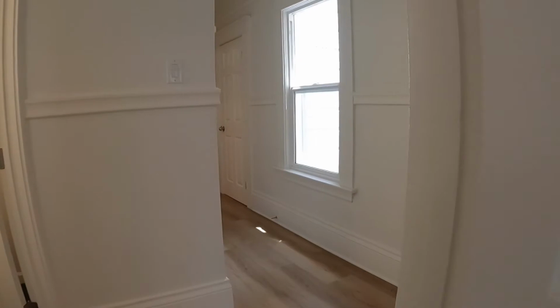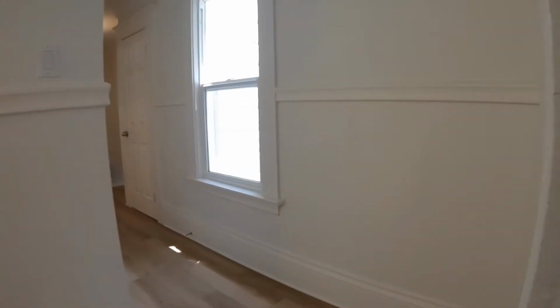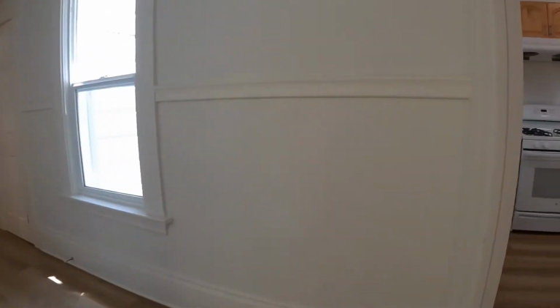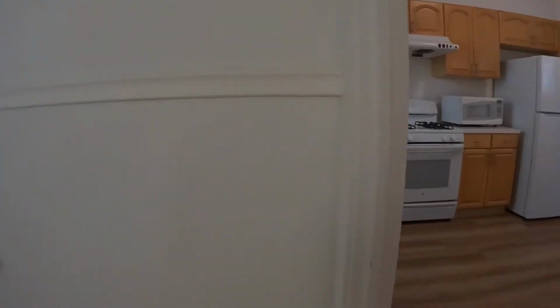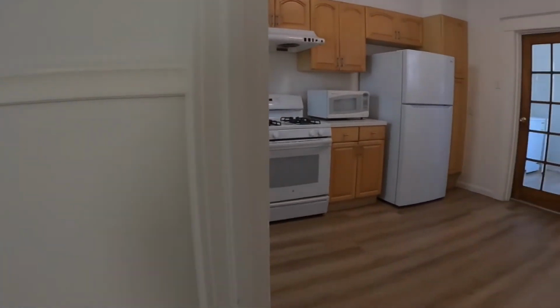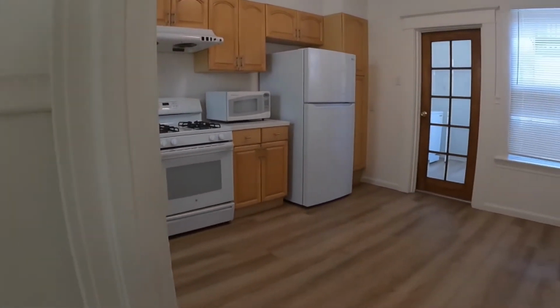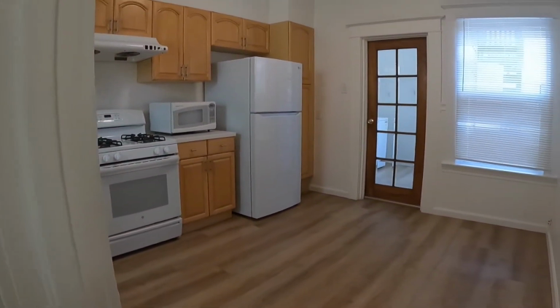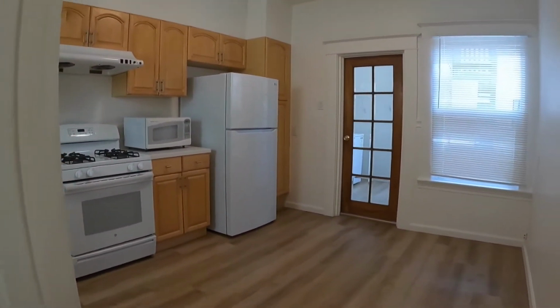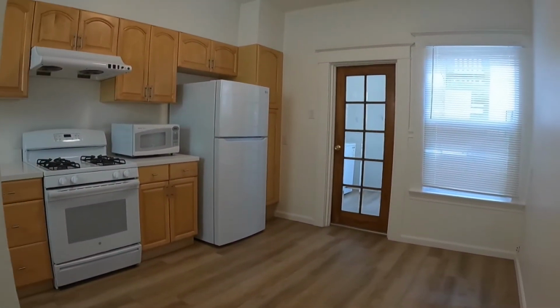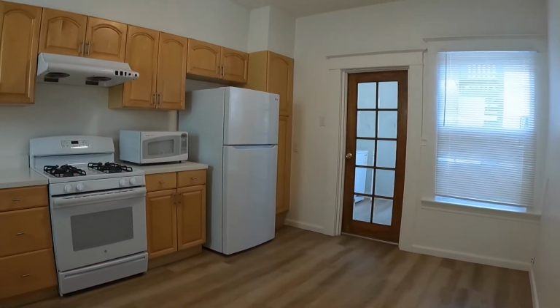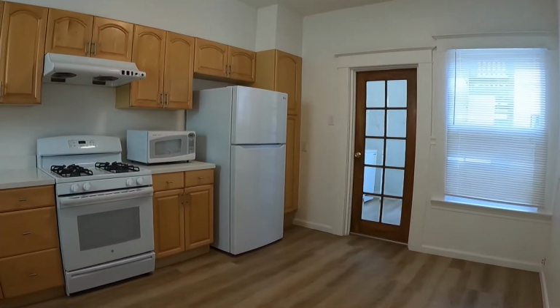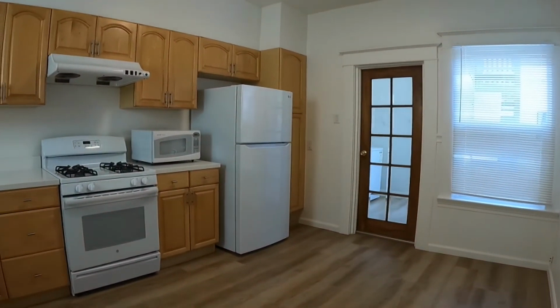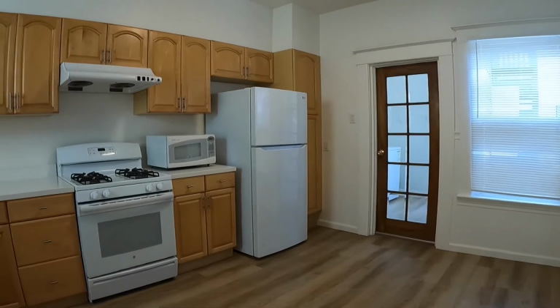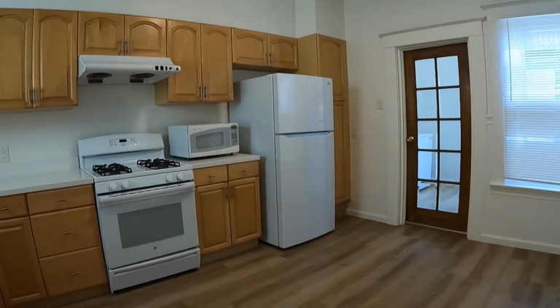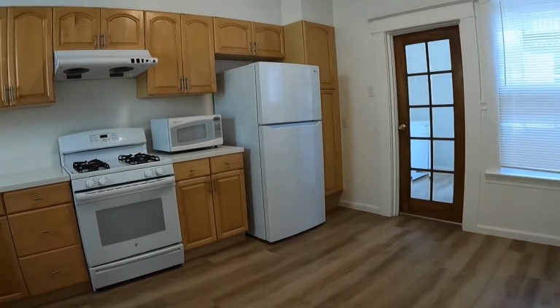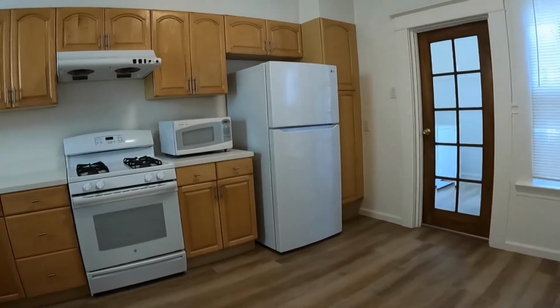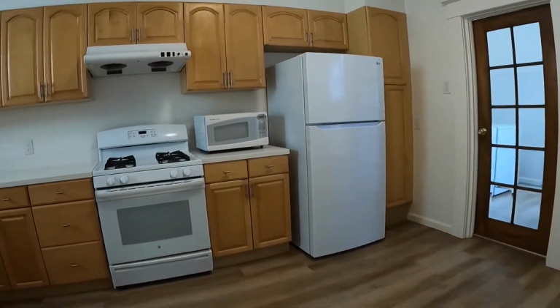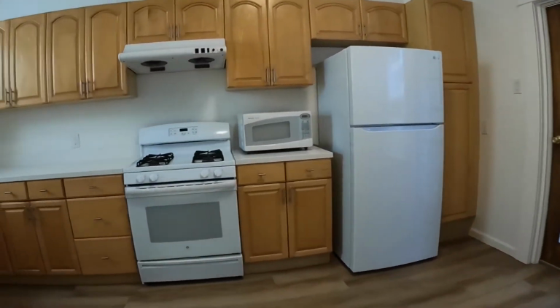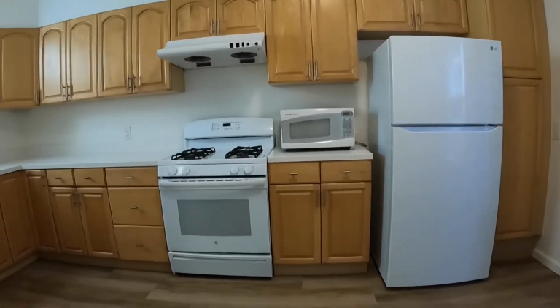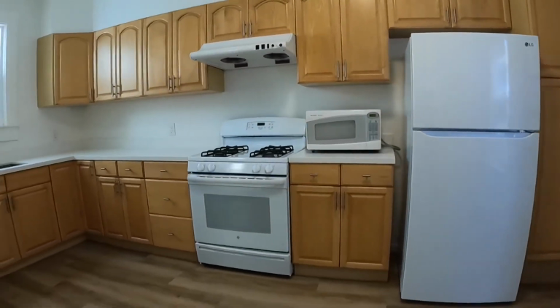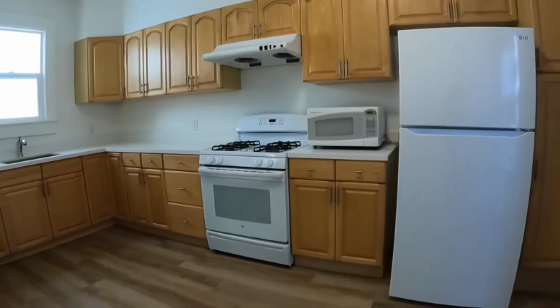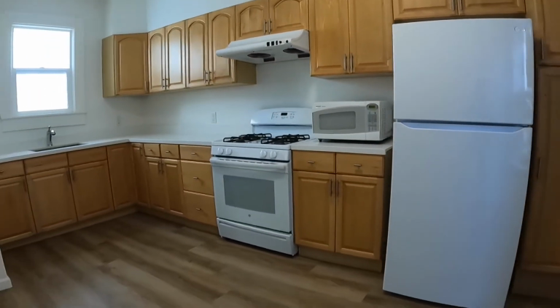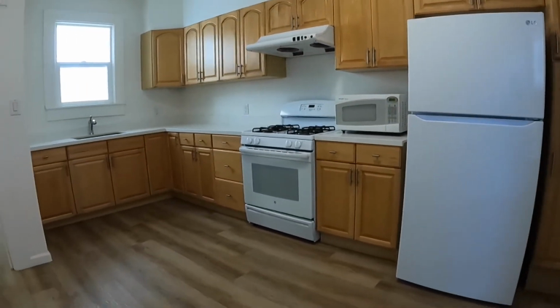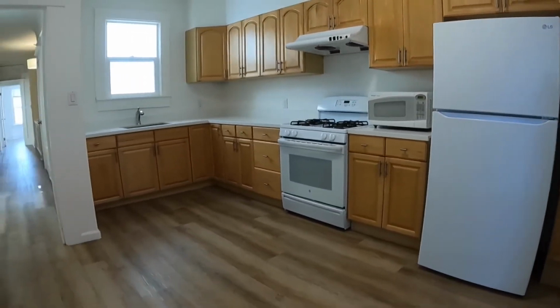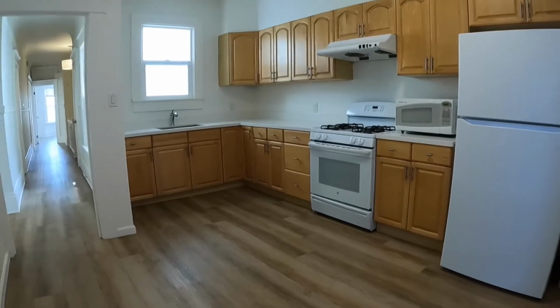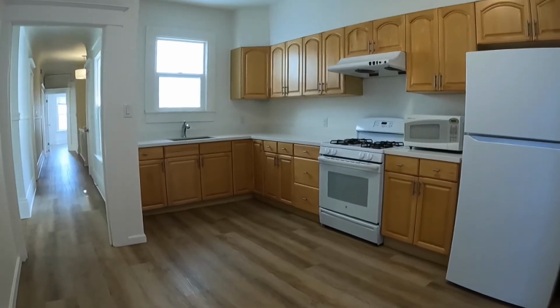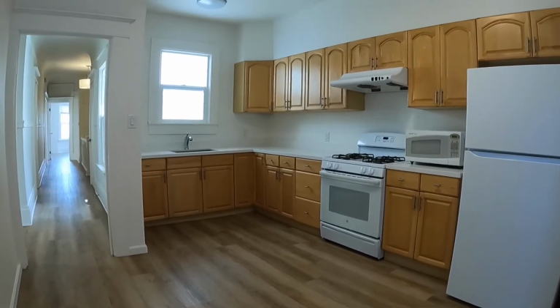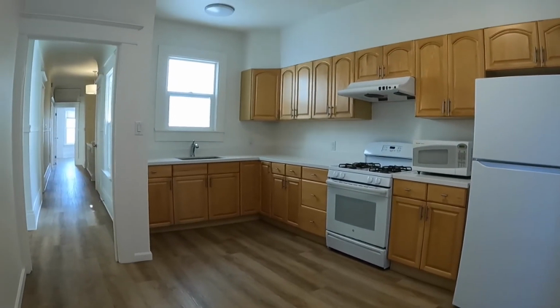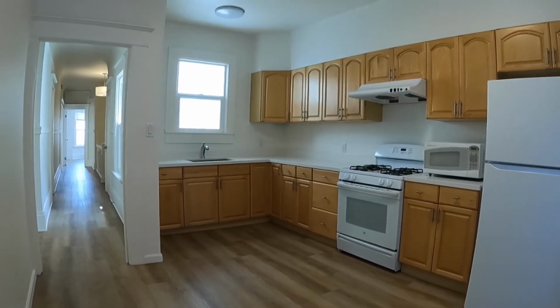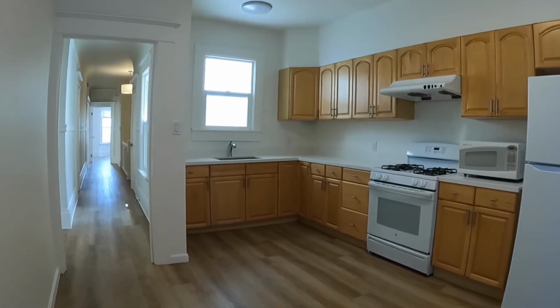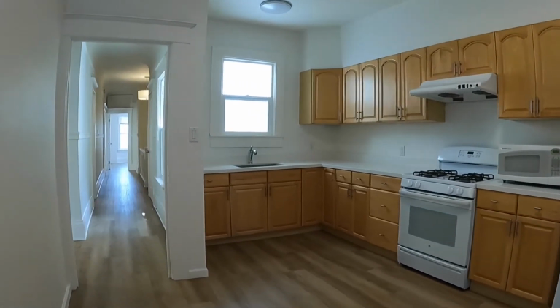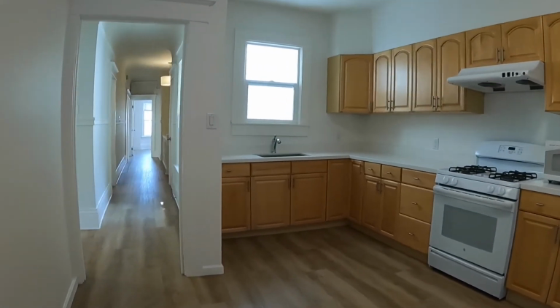Right next to this bedroom is a beautiful kitchen that's been recently redone. You have a microwave, gas range, and refrigerator, along with lots of counter and cabinet space.